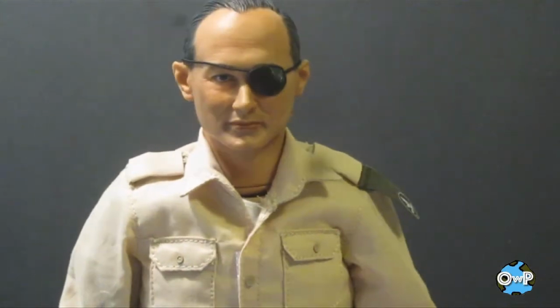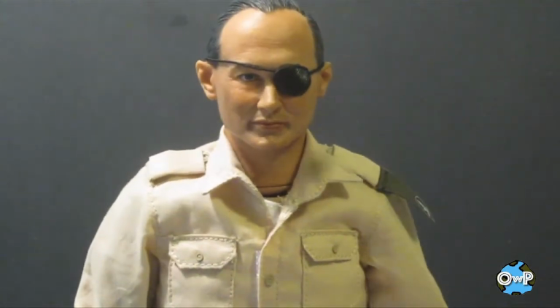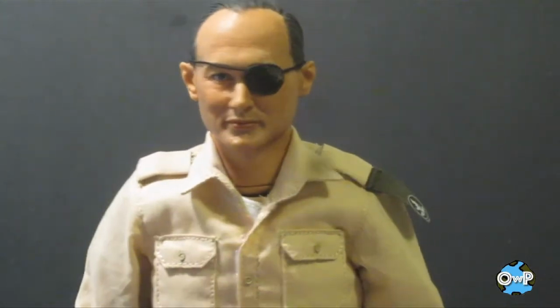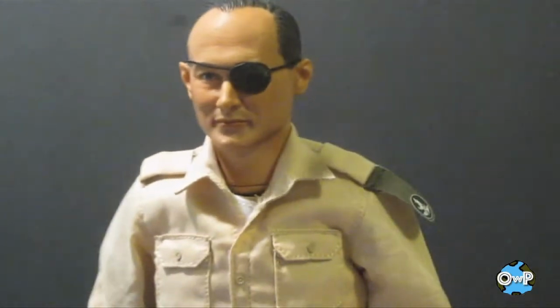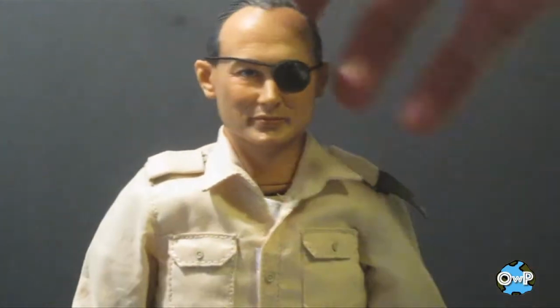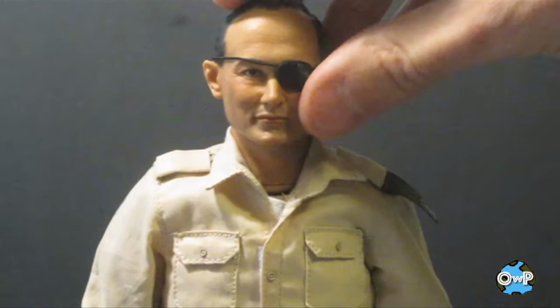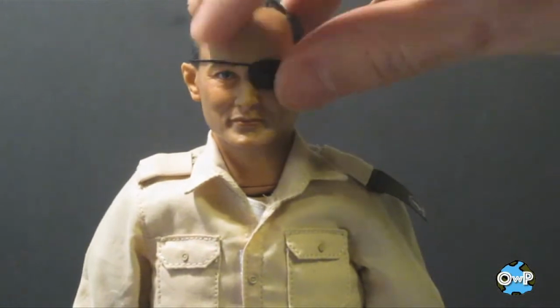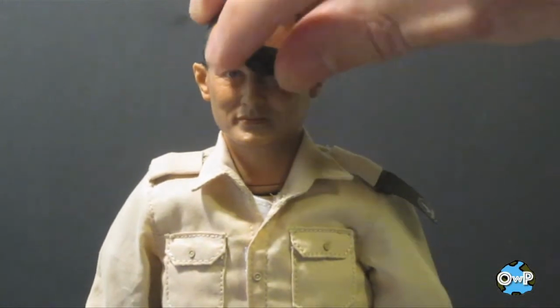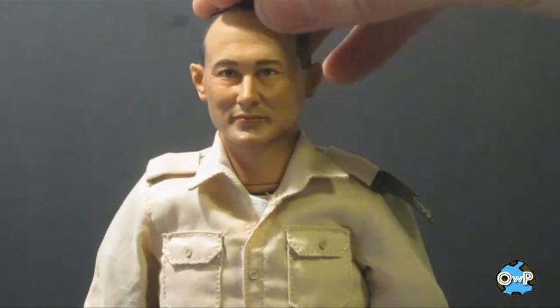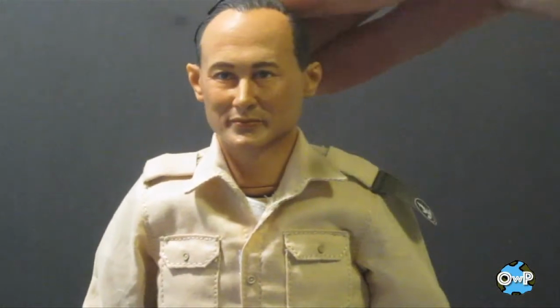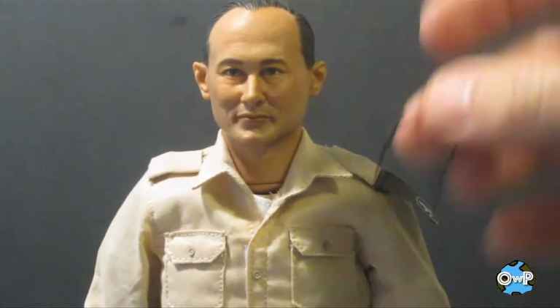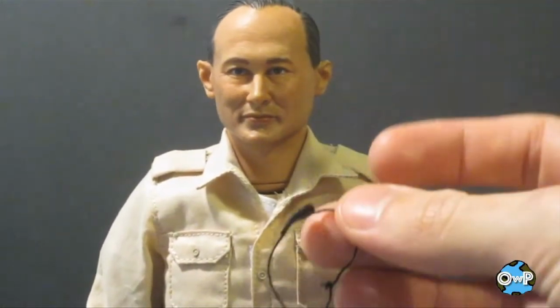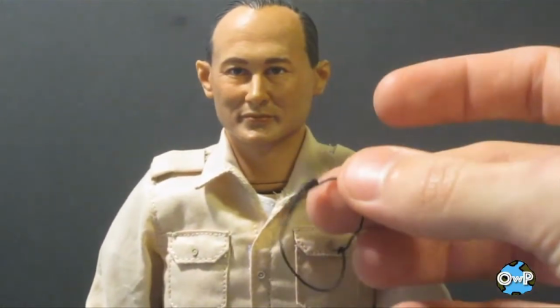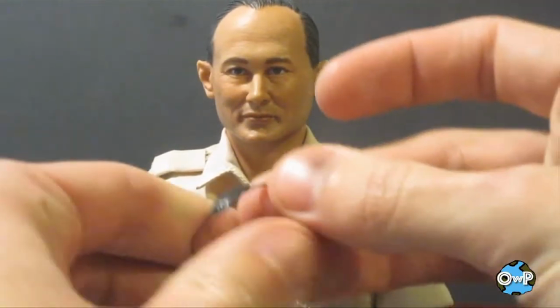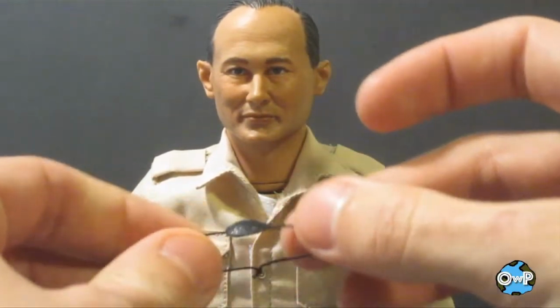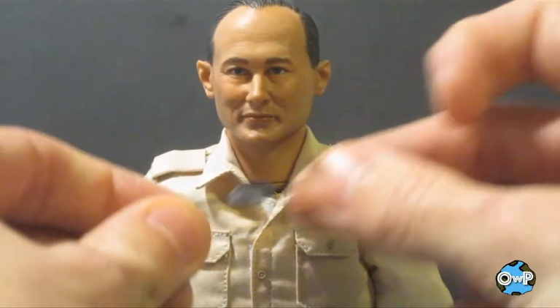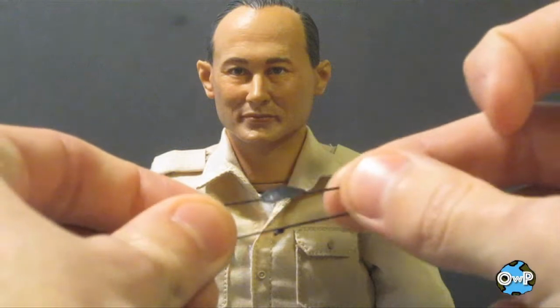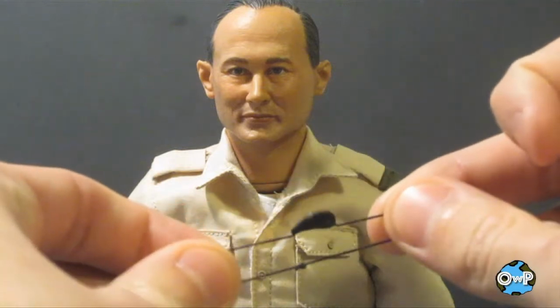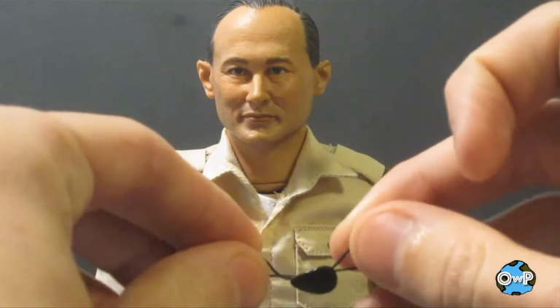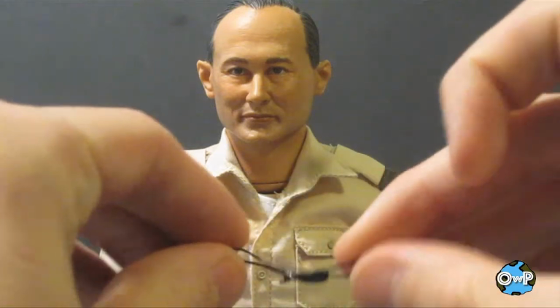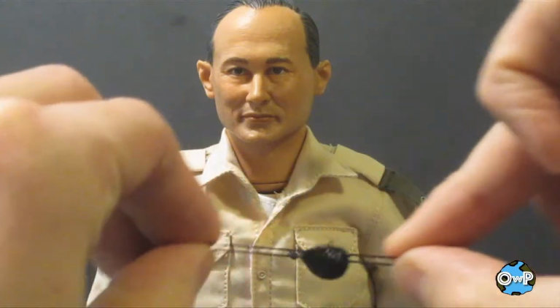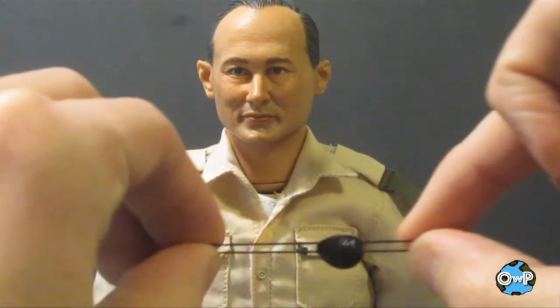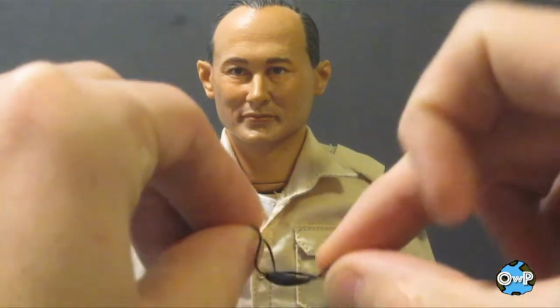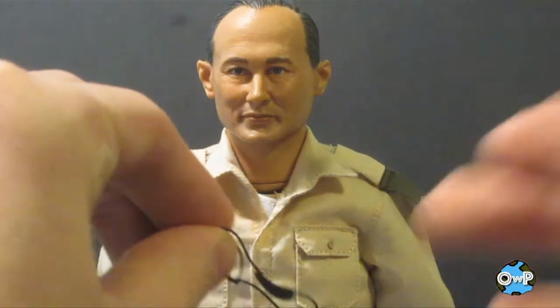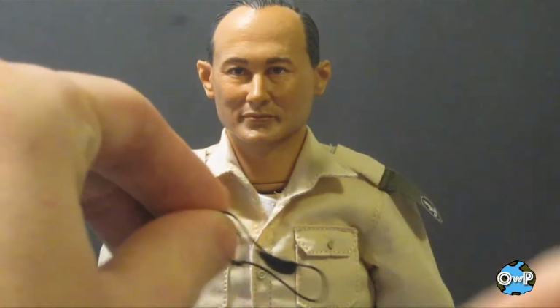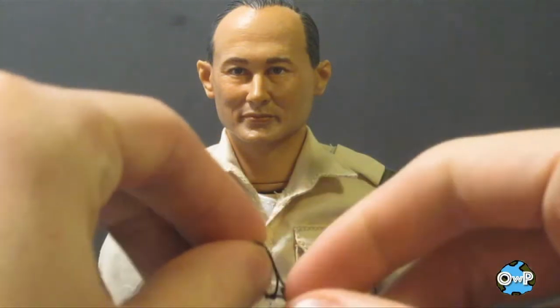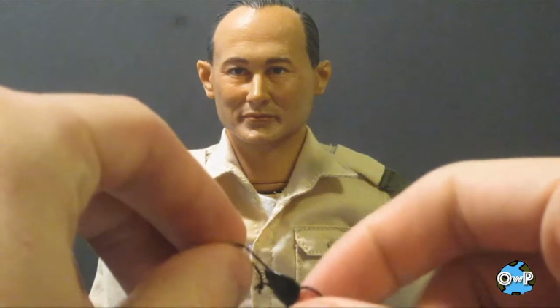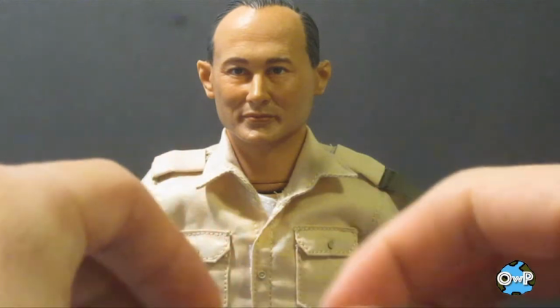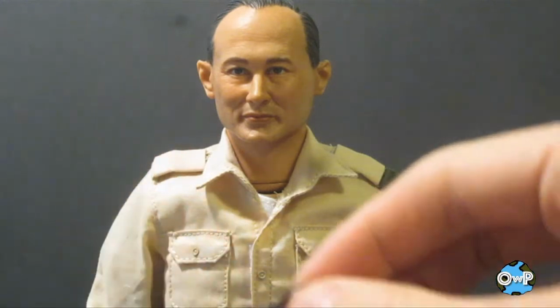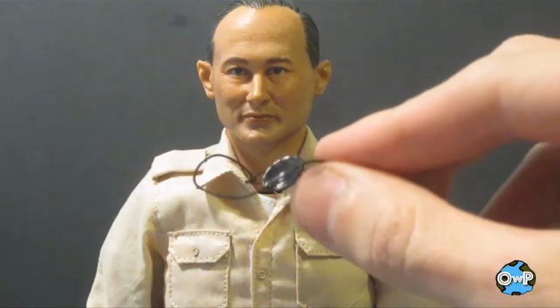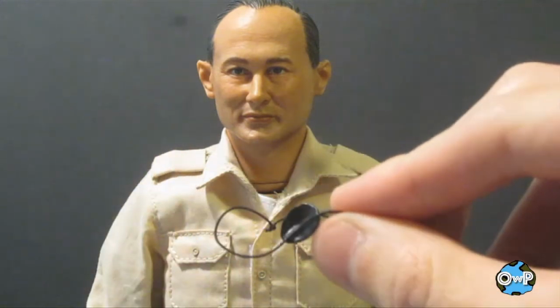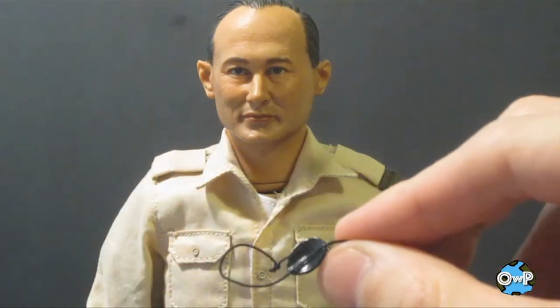The eye patch is removable, so if you don't want it on, you don't have to have it. It's on a small elastic band. It comes separate in the package so you can put it on yourself — really cool accessory.